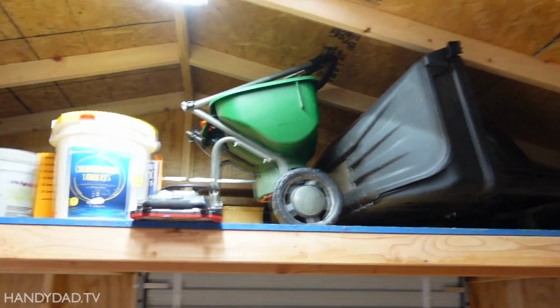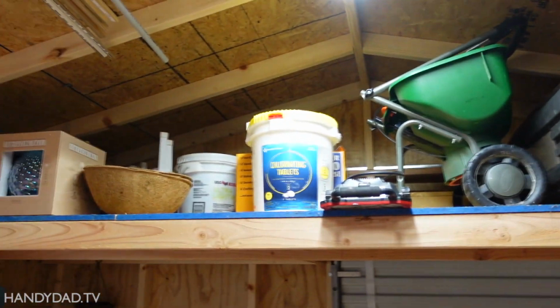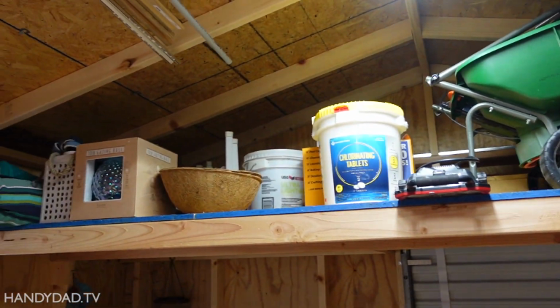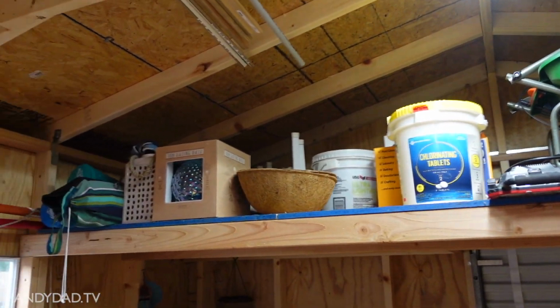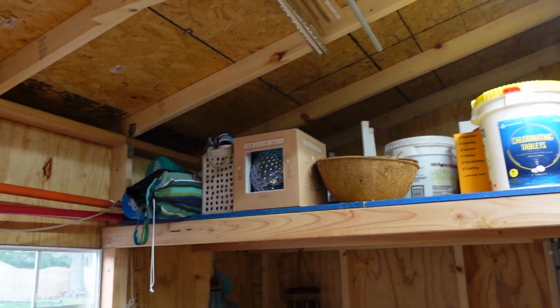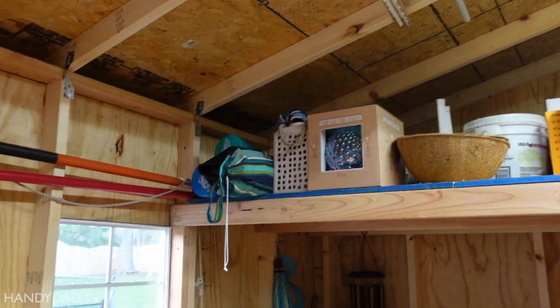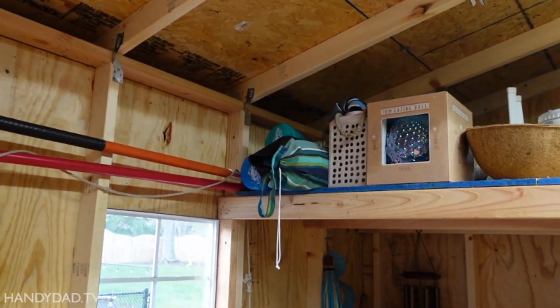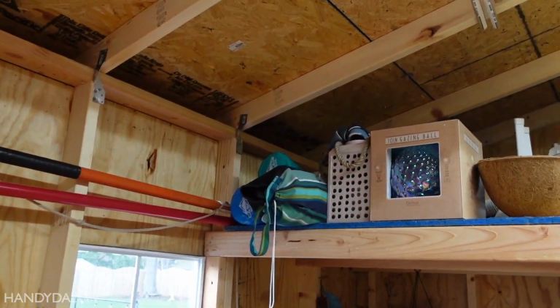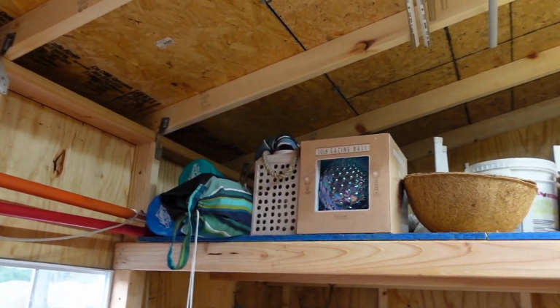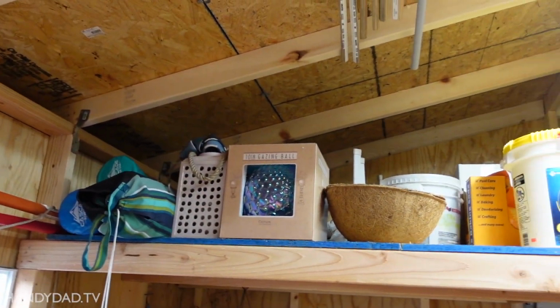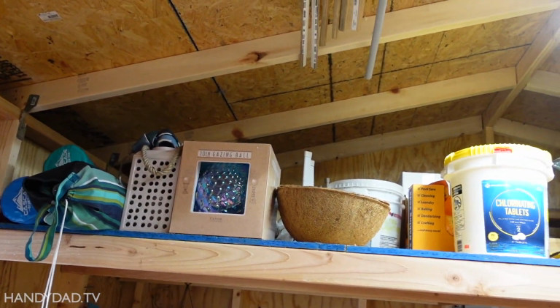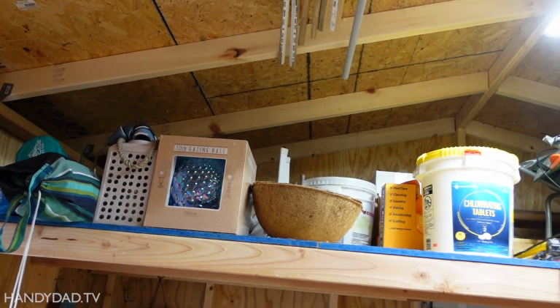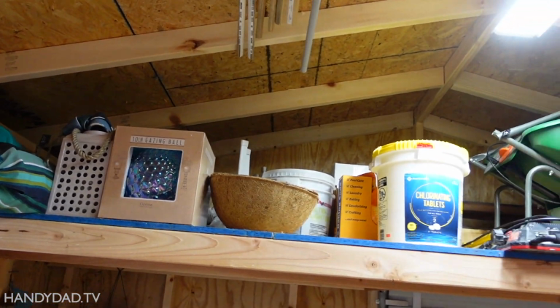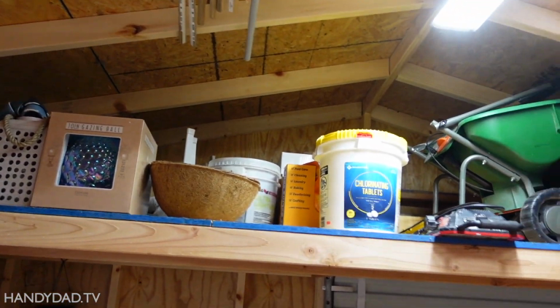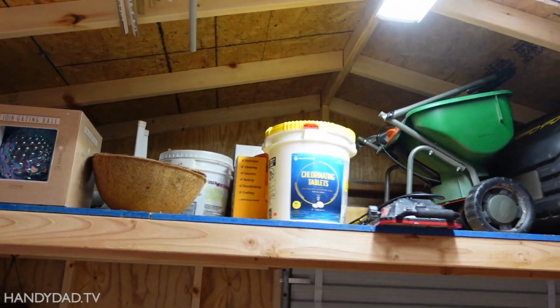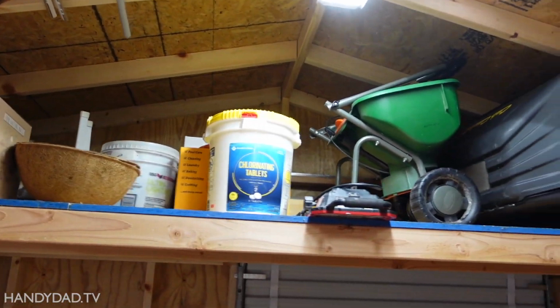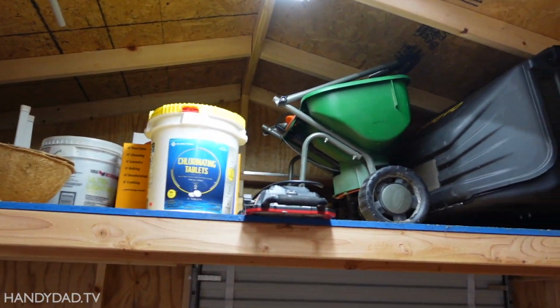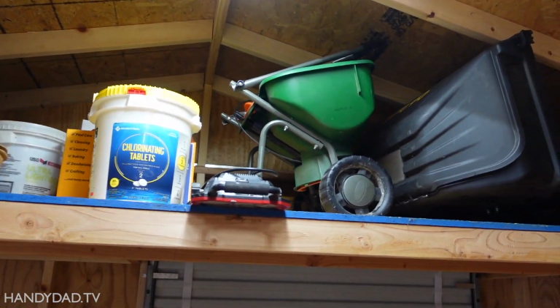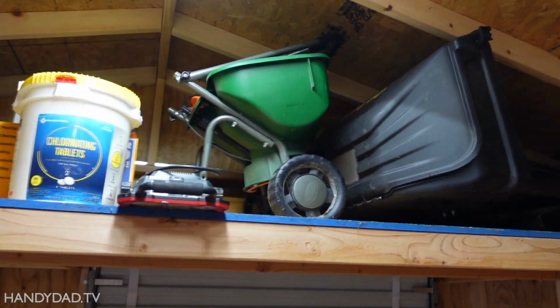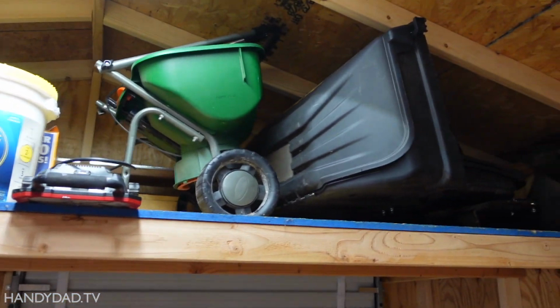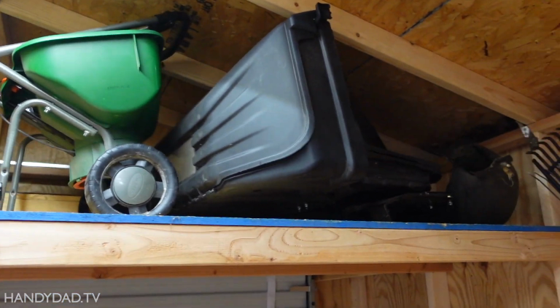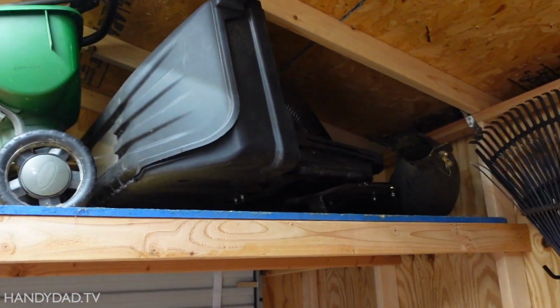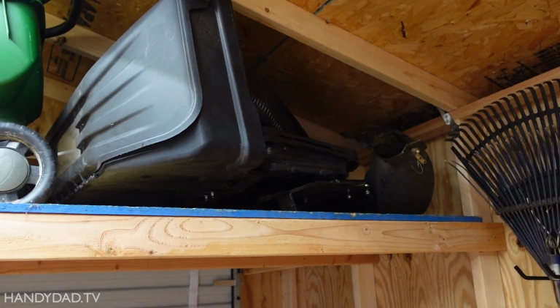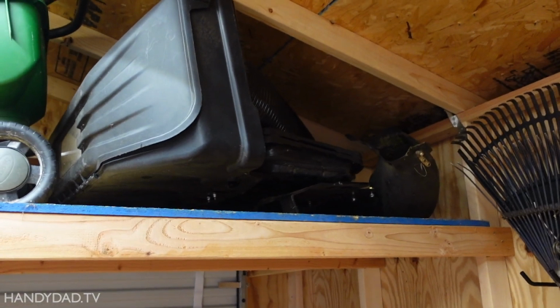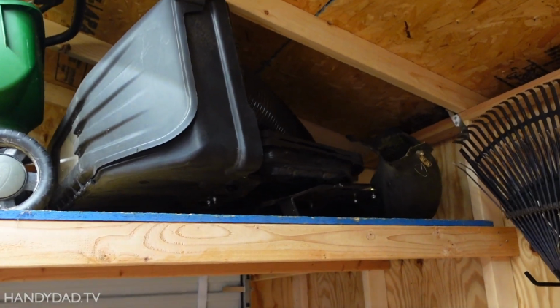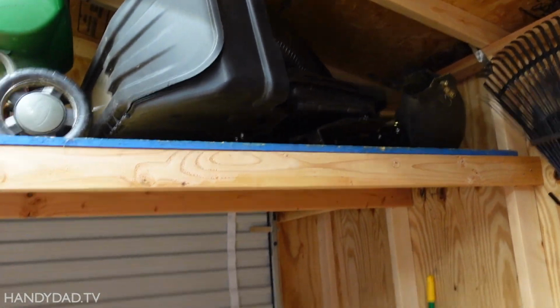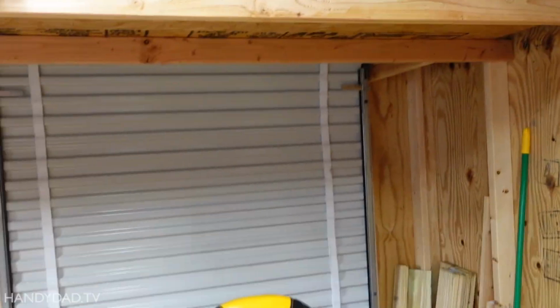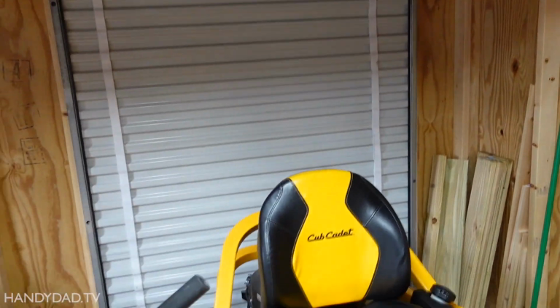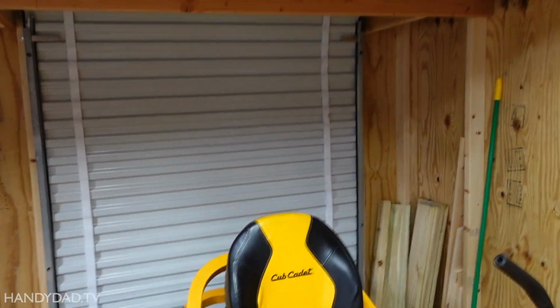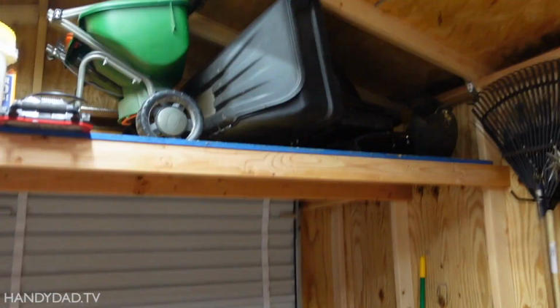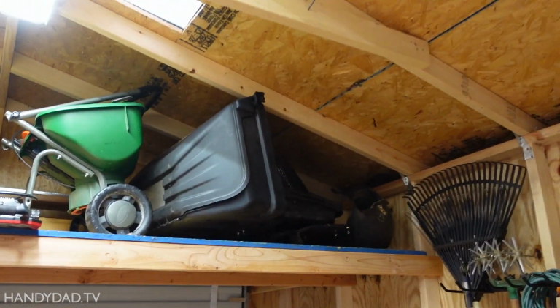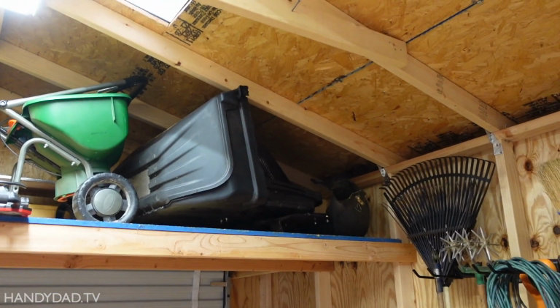This loft is more of the seasonal kind of stuff. There's some pool stuff up in here, some chemicals, chlorine, etc. The spreaders are up there, and we also have the bagger for the lawn tractor — just put it up, get it out of the way.